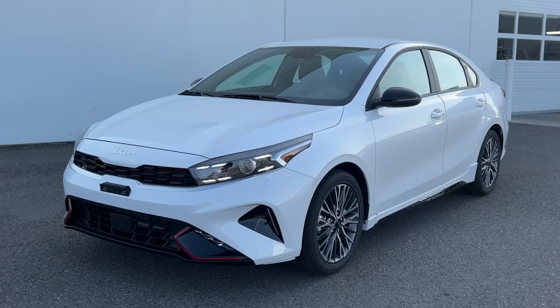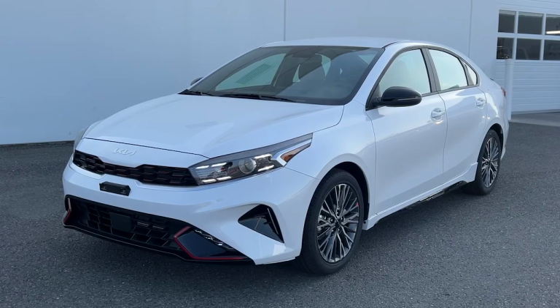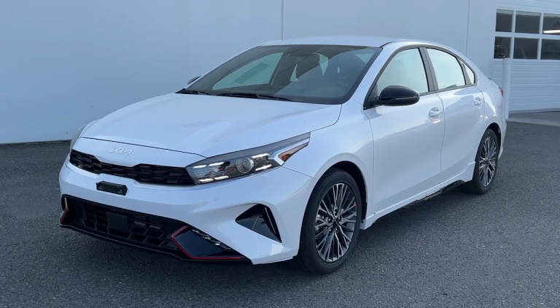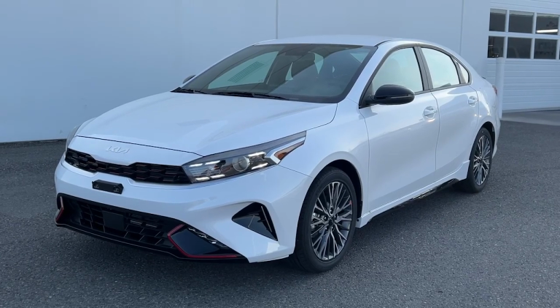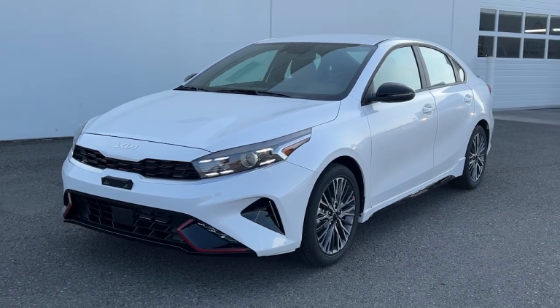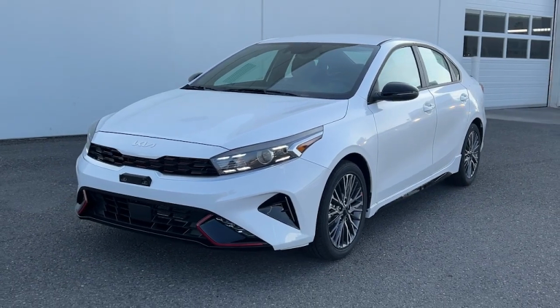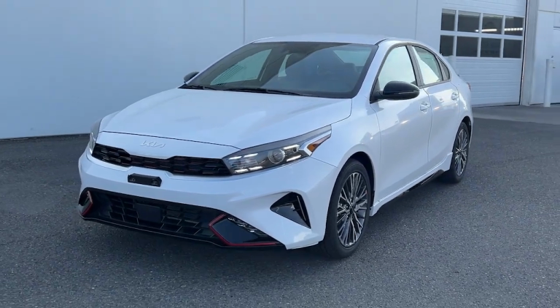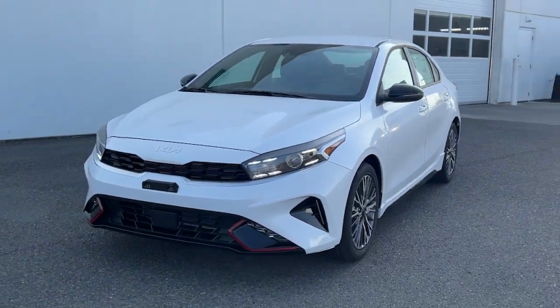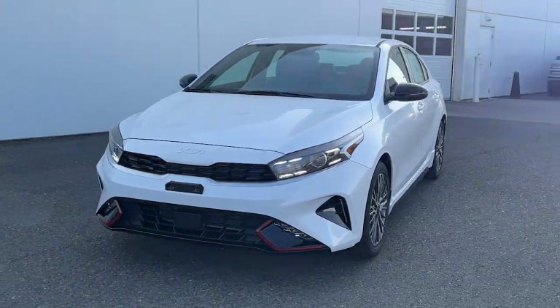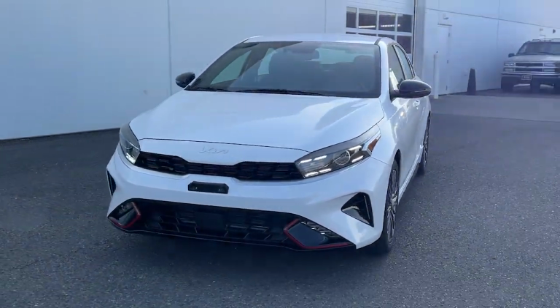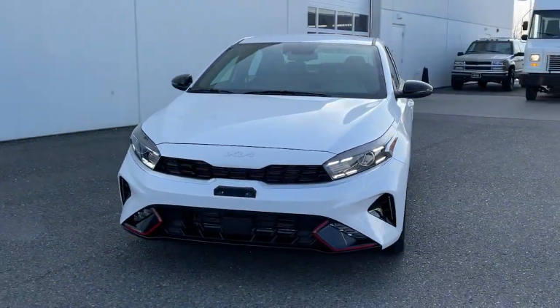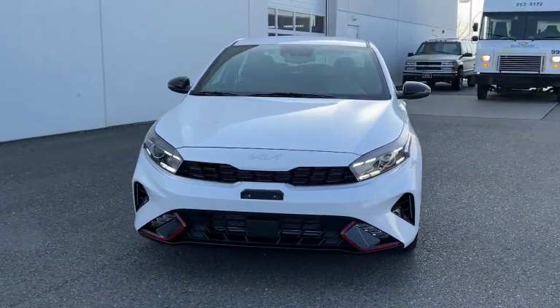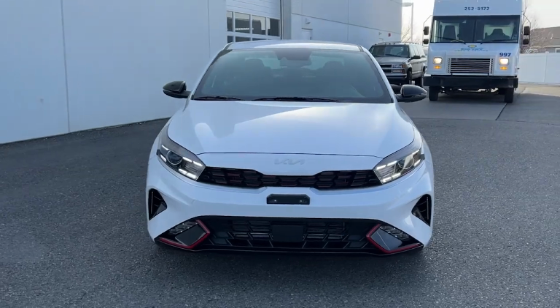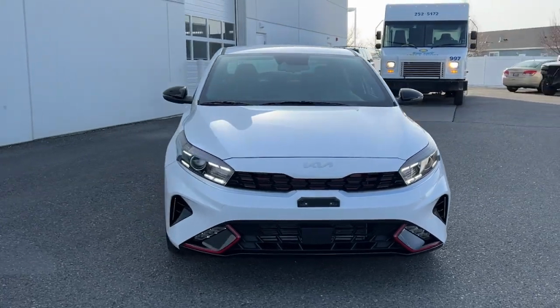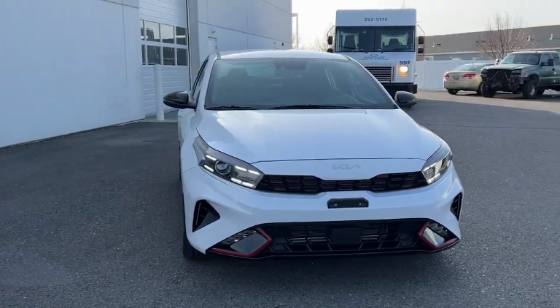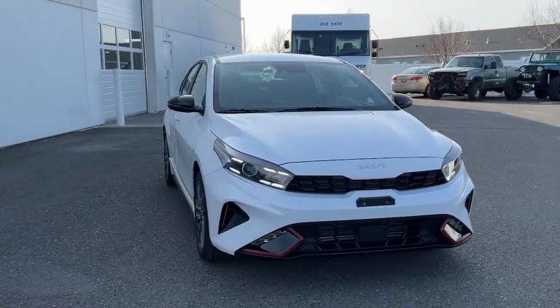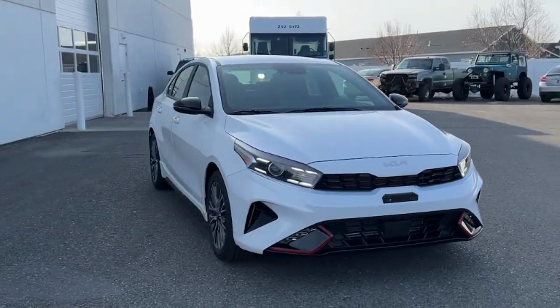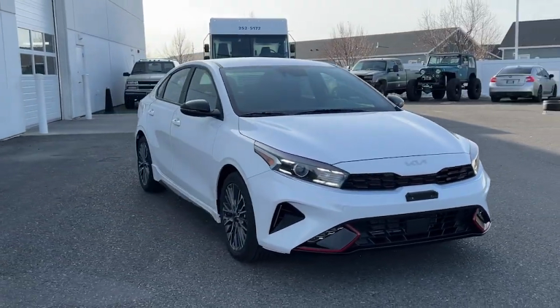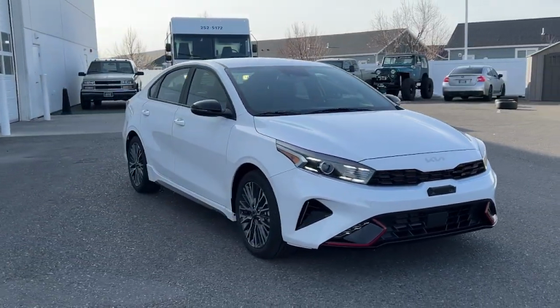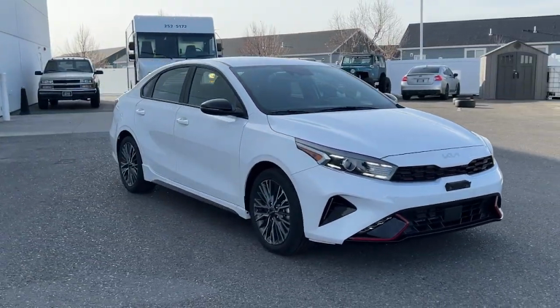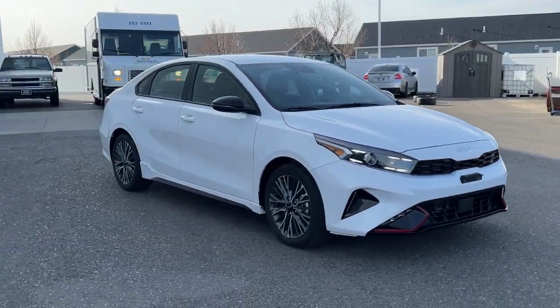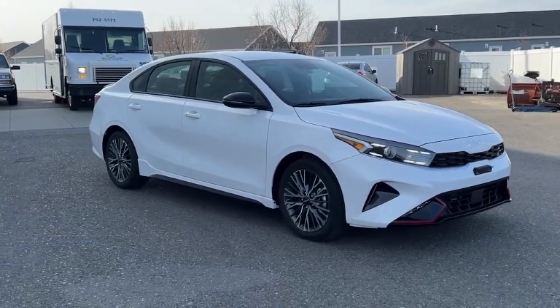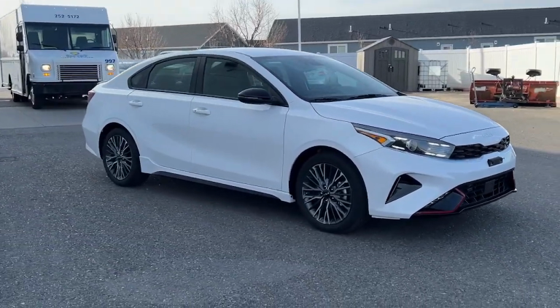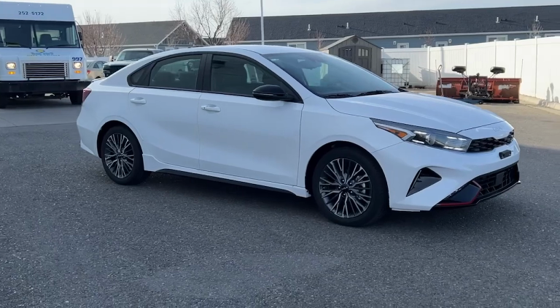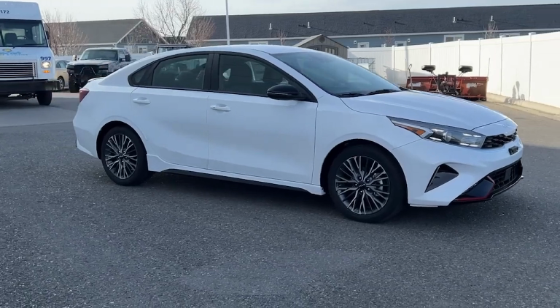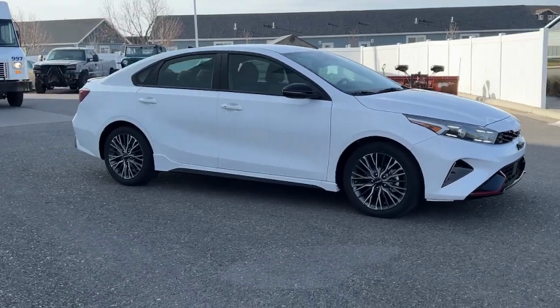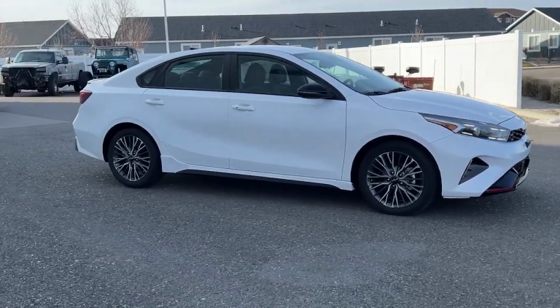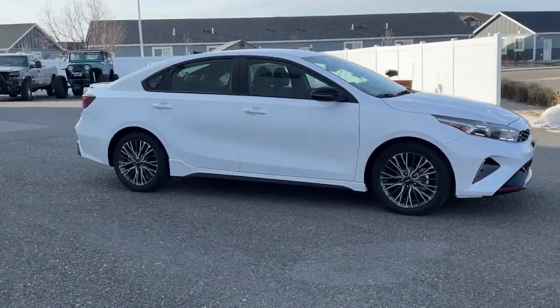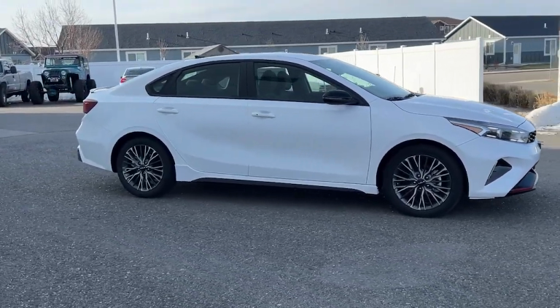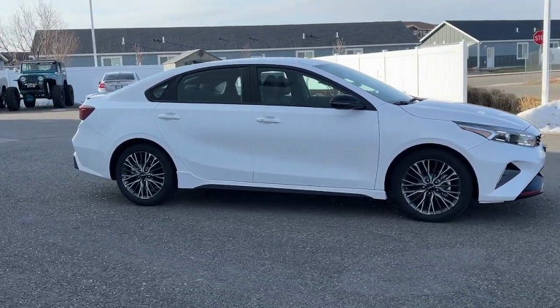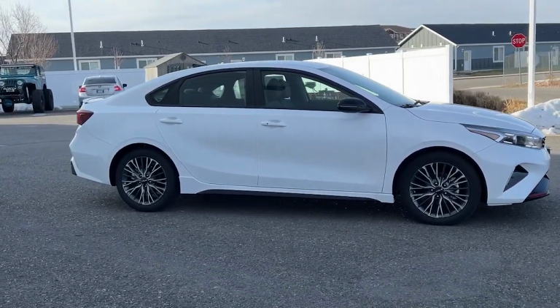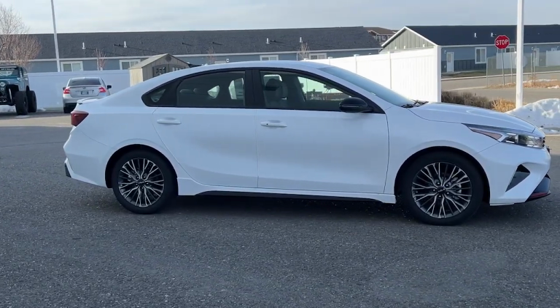You will be amazed by this 2023 Kia Forte. Get the compact sedan that knows how to be refined as well as sporty. This comfortable, upscale Forte delivers smooth performance and touchscreen infotainment.